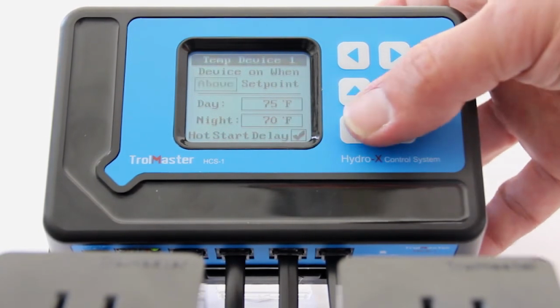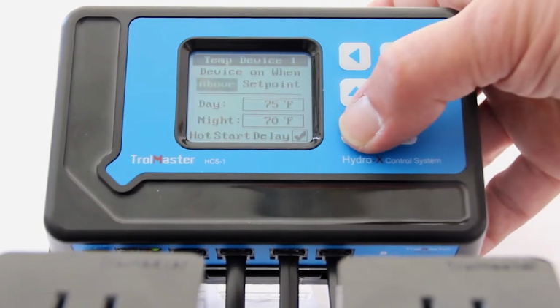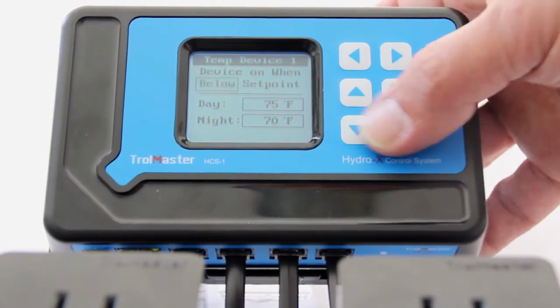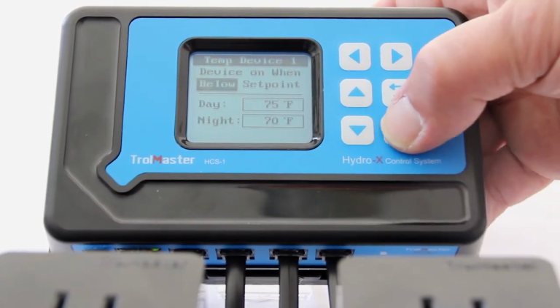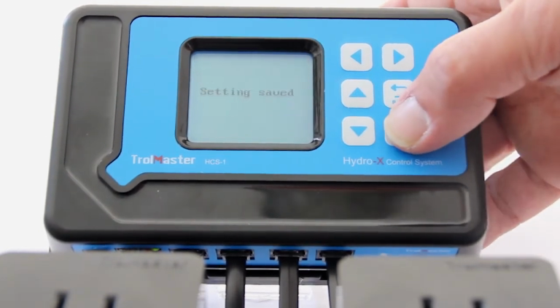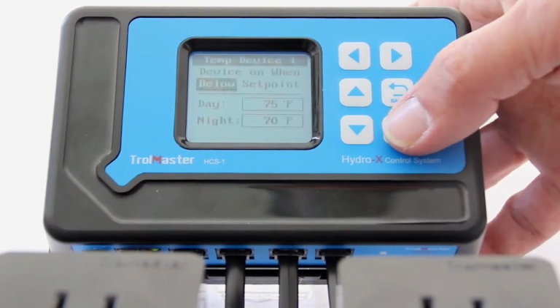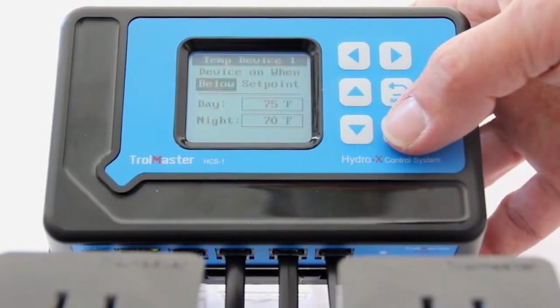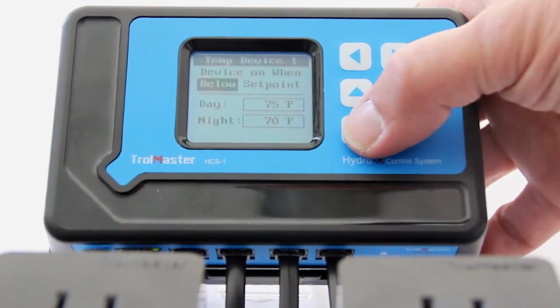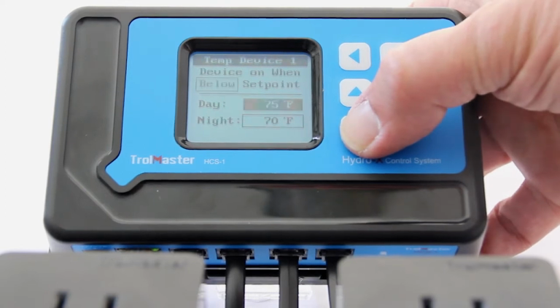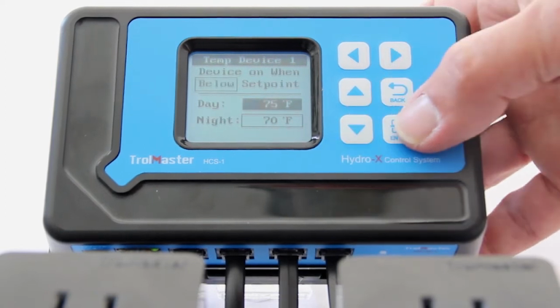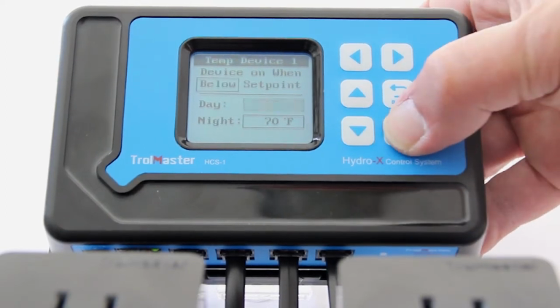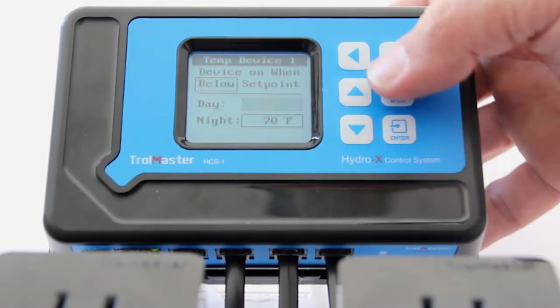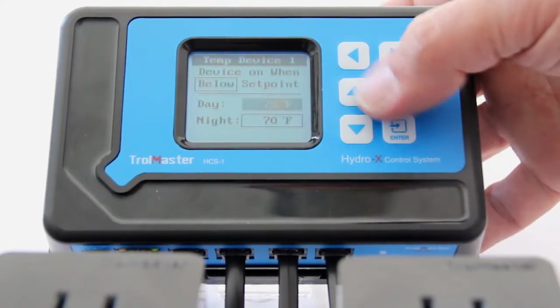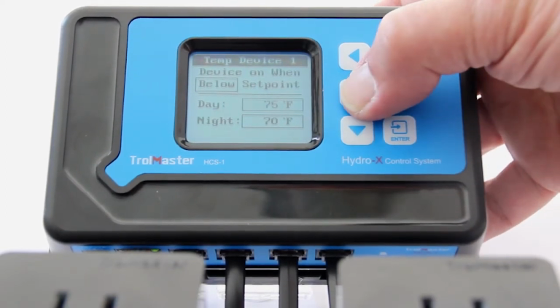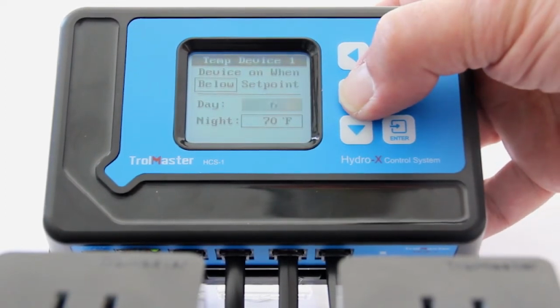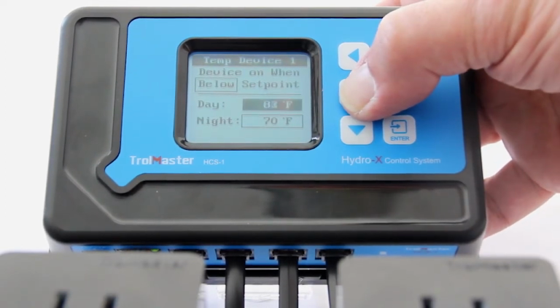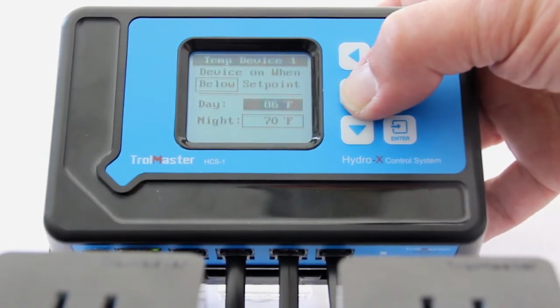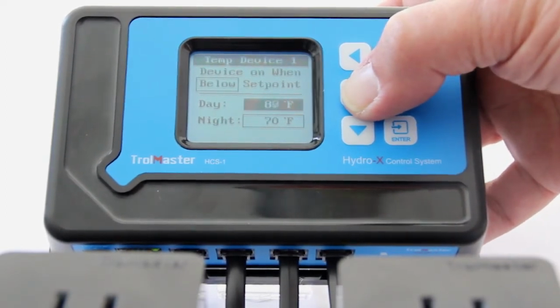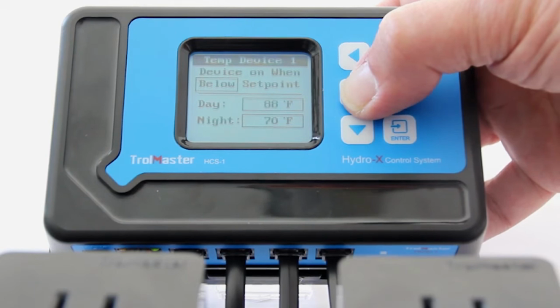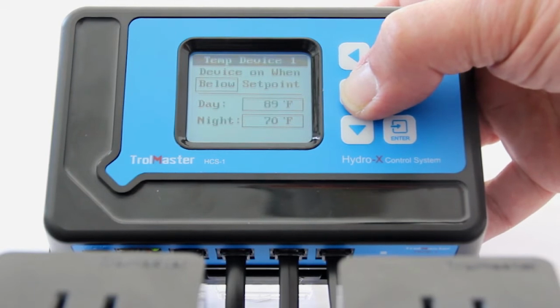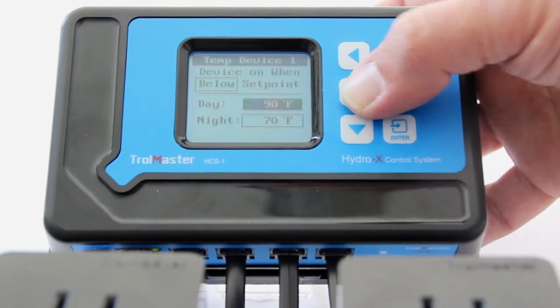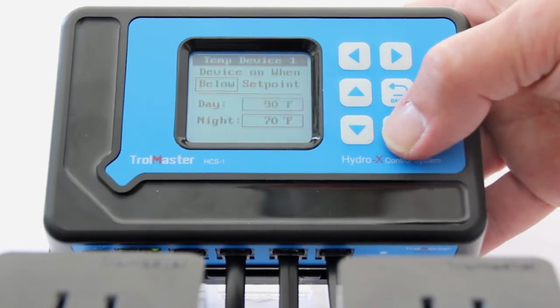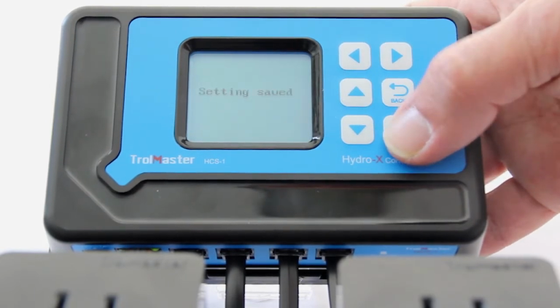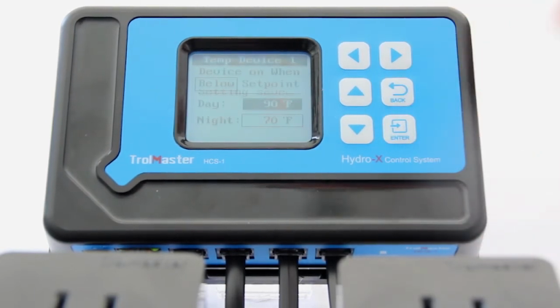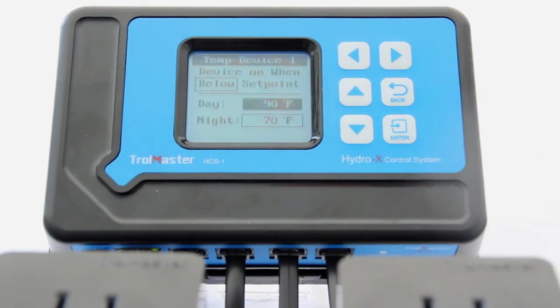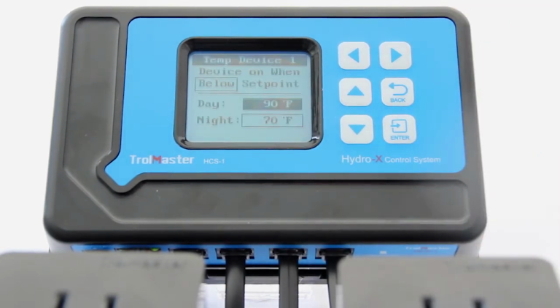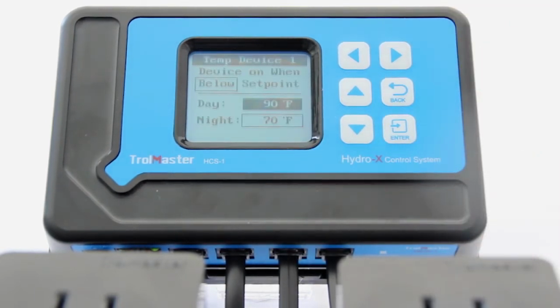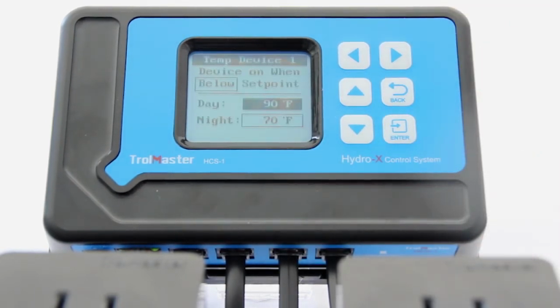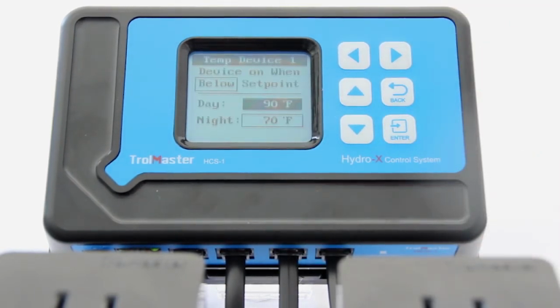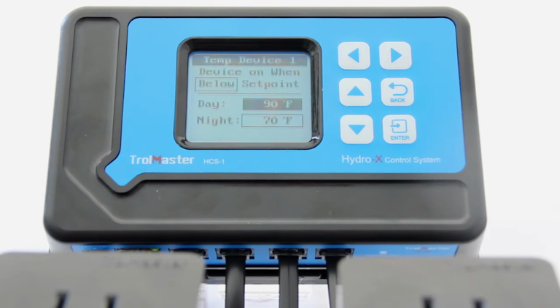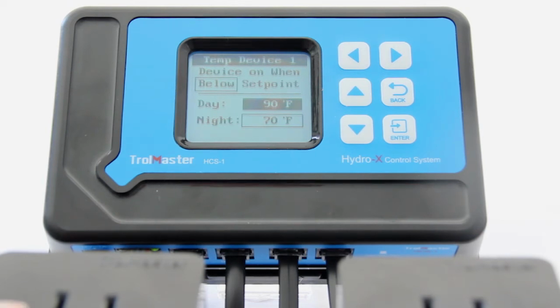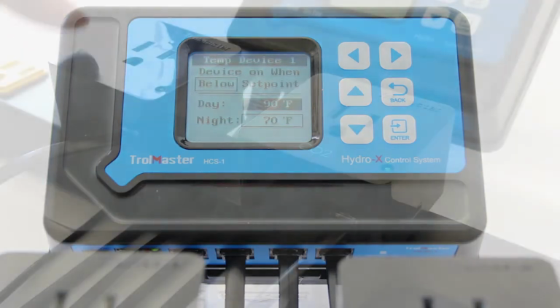That's for heating. We'll change the day value to 90 degrees in this instance — whatever value you want the CO2 to shut off at because you're exhausting your room for high temperatures. So we've got 90 degrees there.